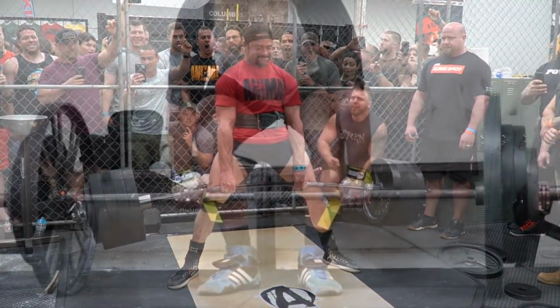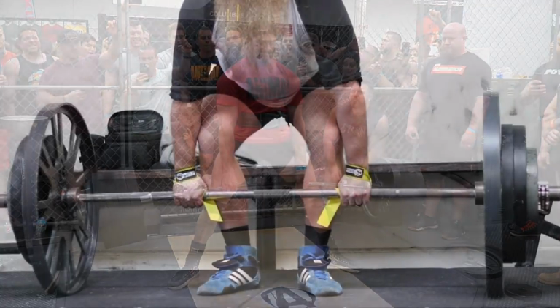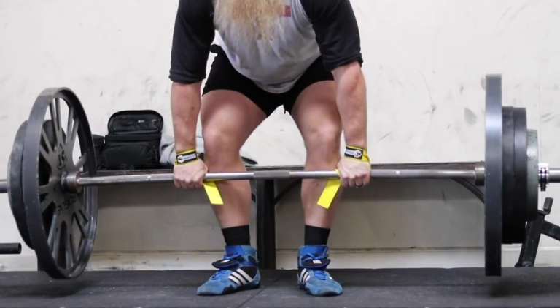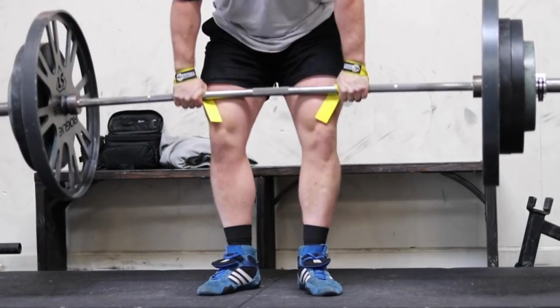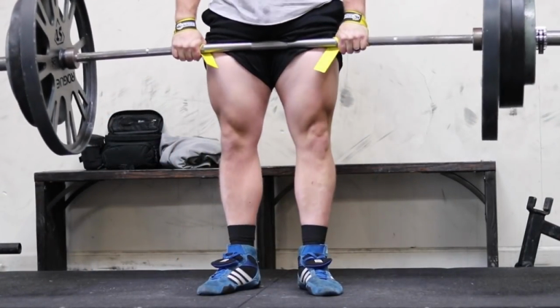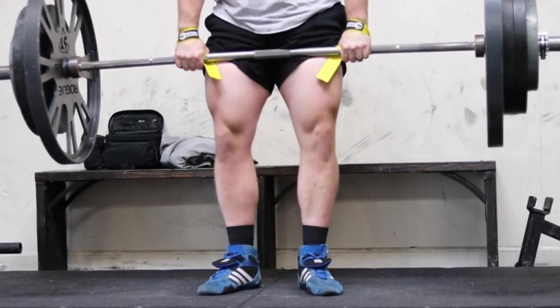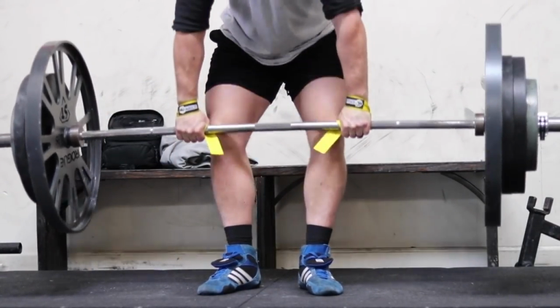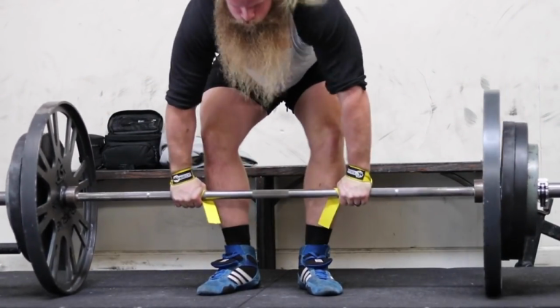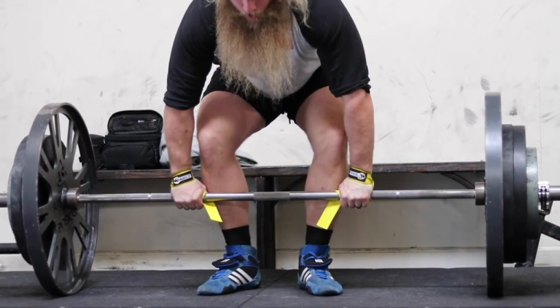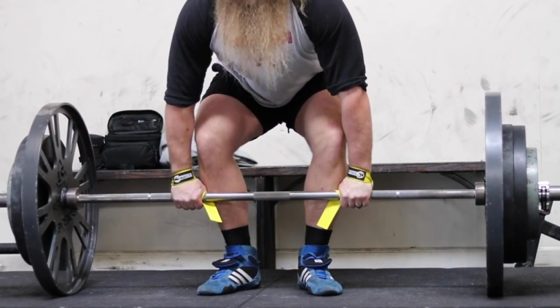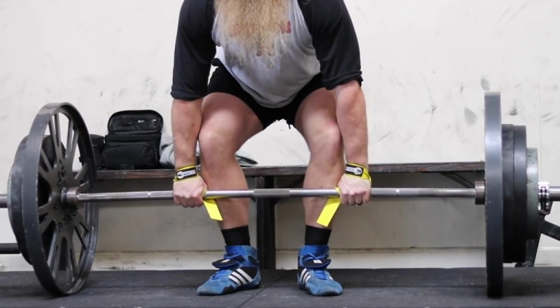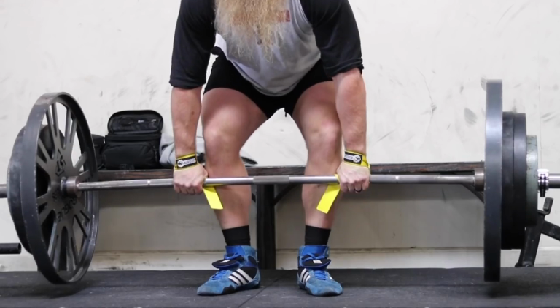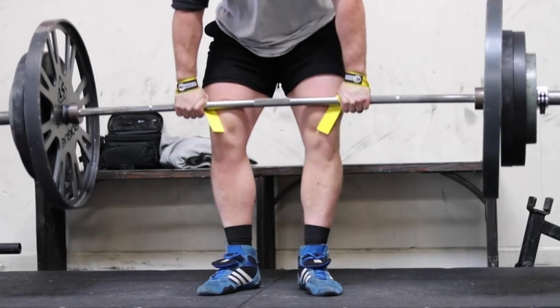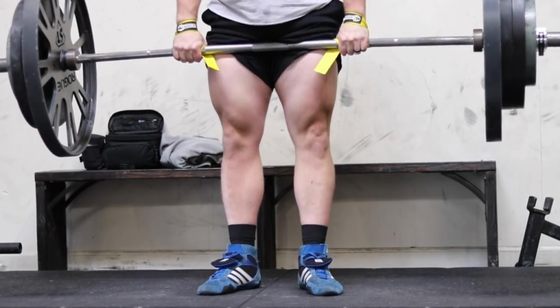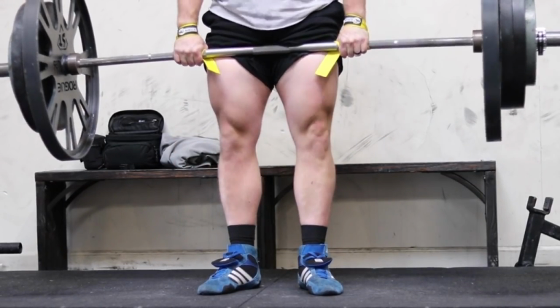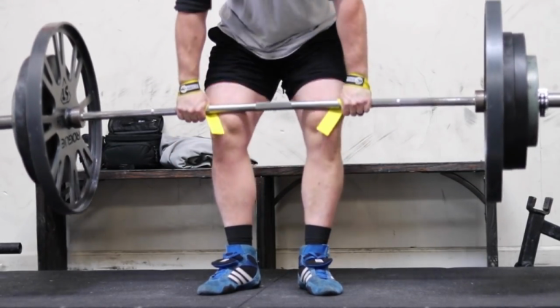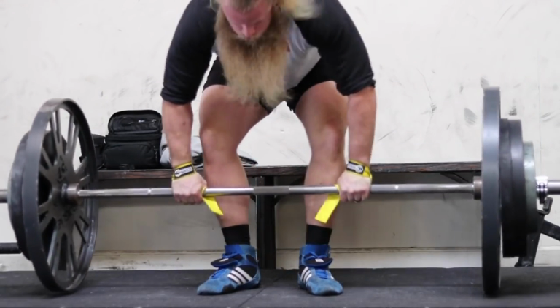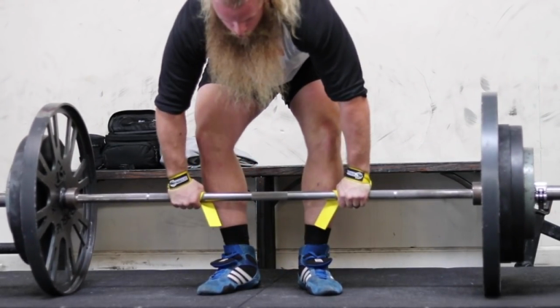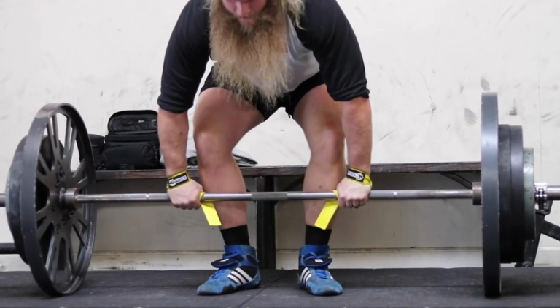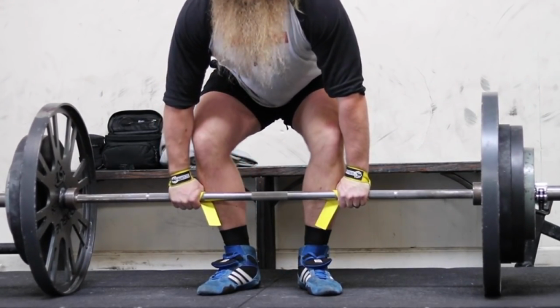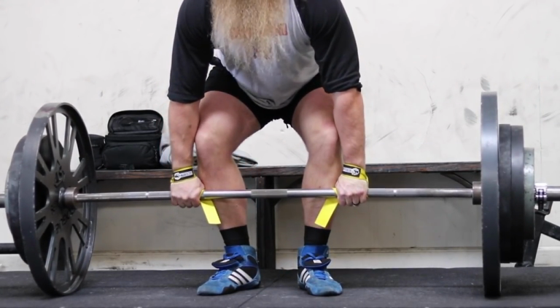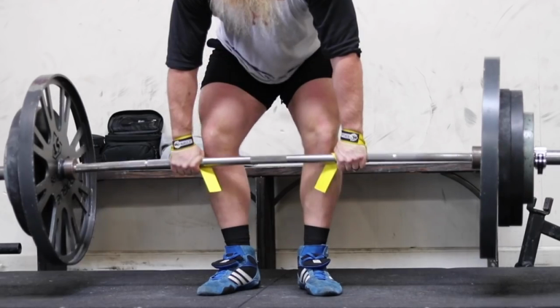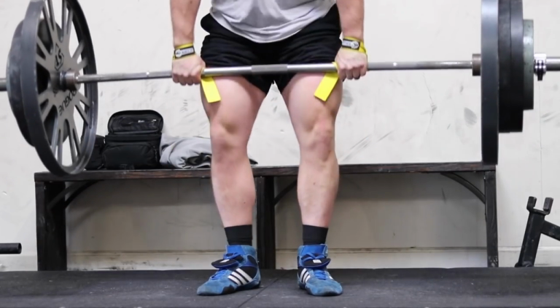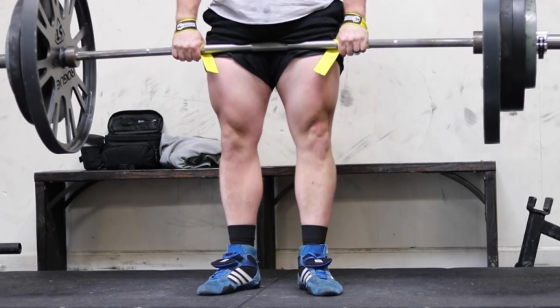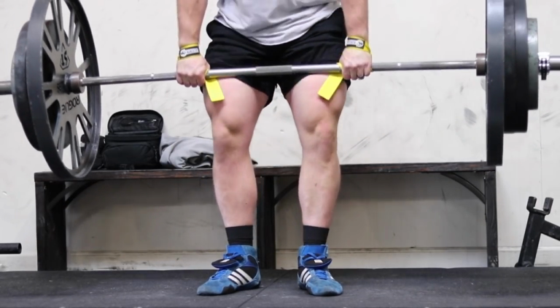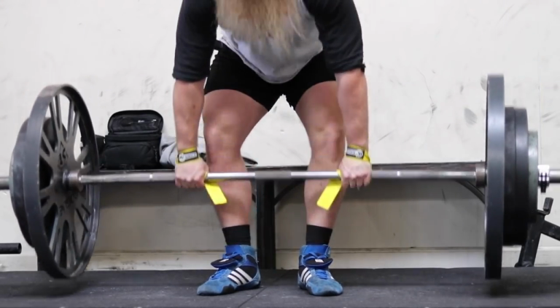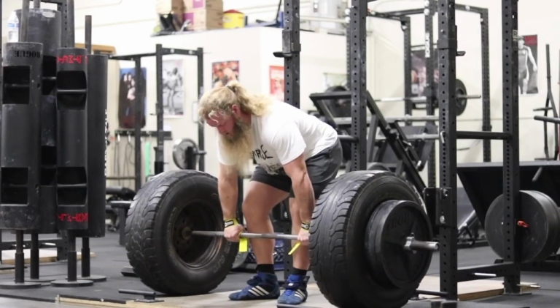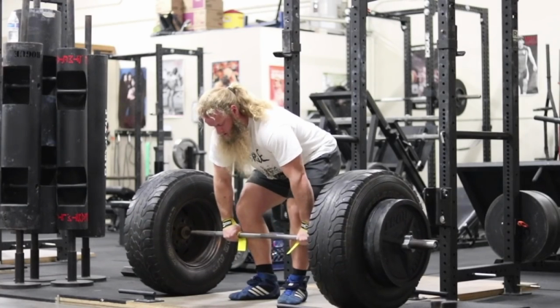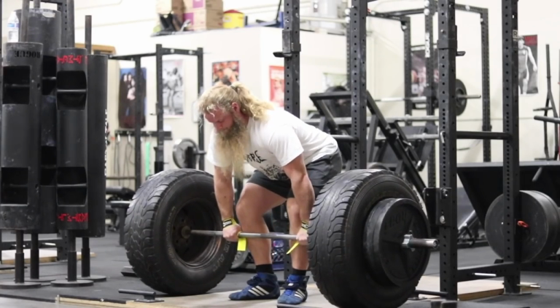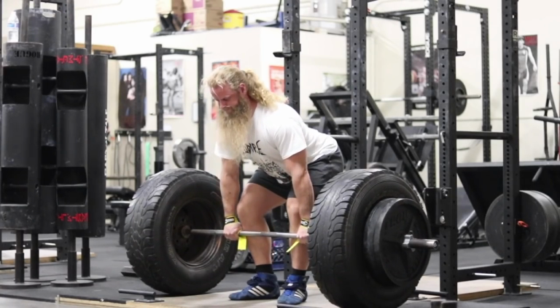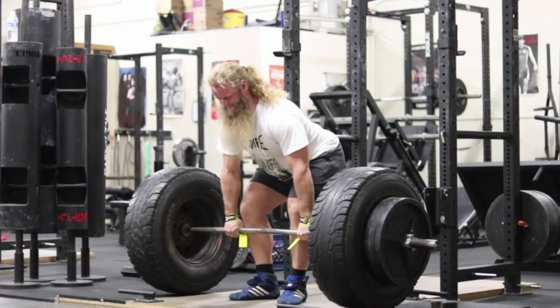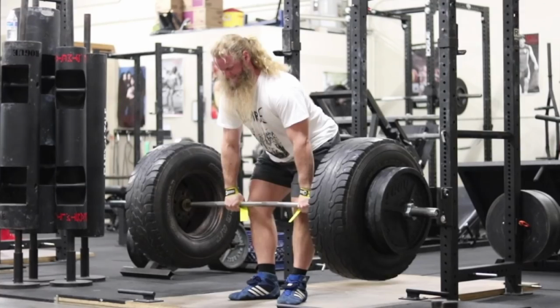I teach a shoulder width grip on the bar, and this demands a stance width that is narrower than shoulder width, because my feet and my fat legs need to be between my hands. So my stance width ends up being just a hair inside hip width, with my toes pointing out.